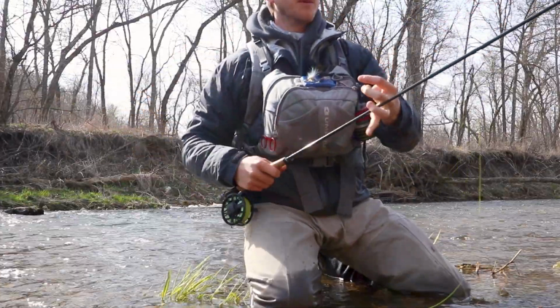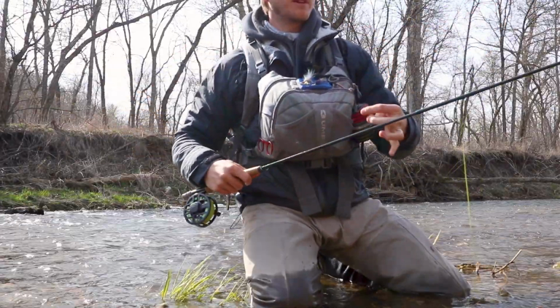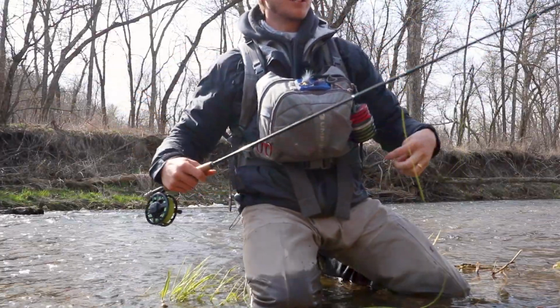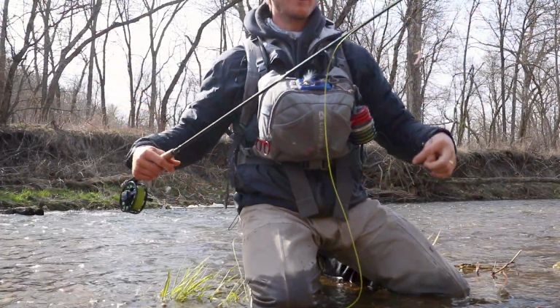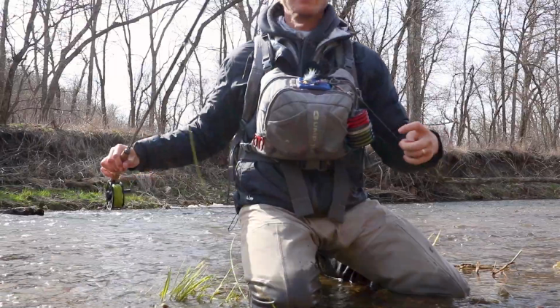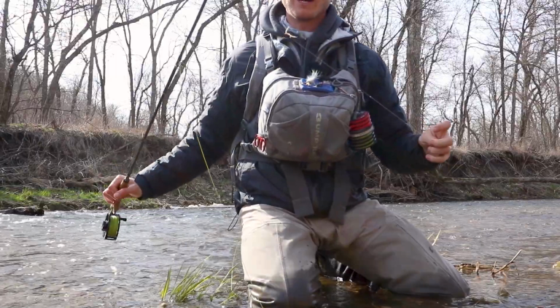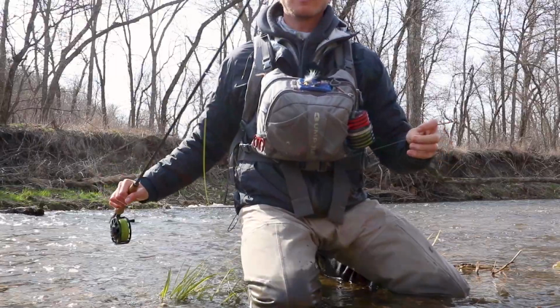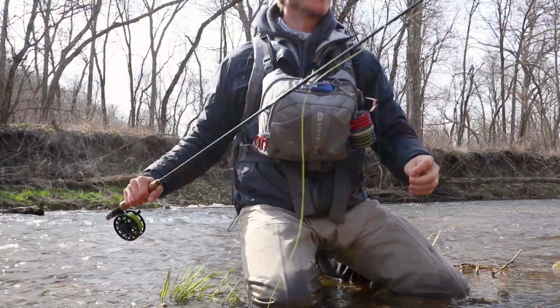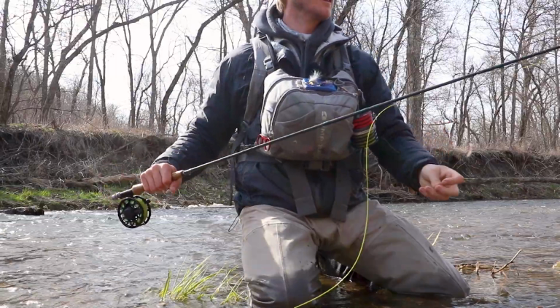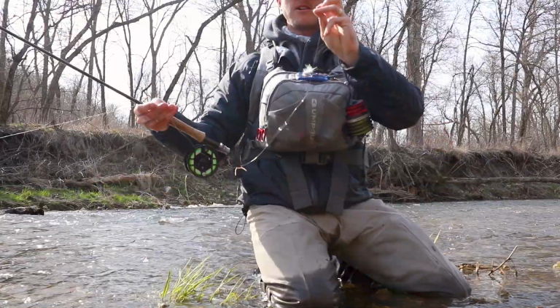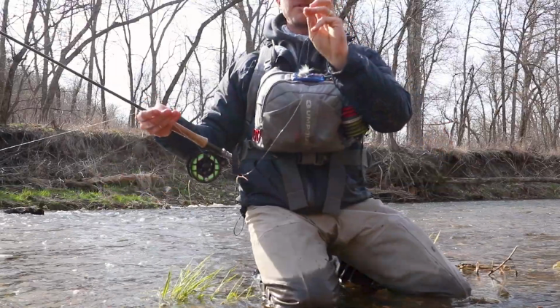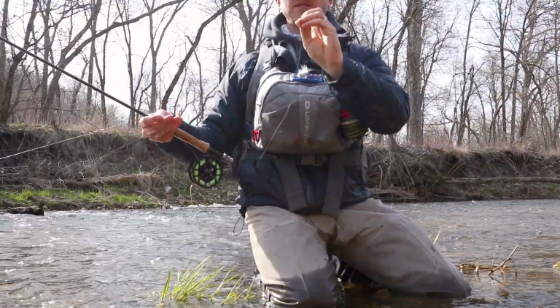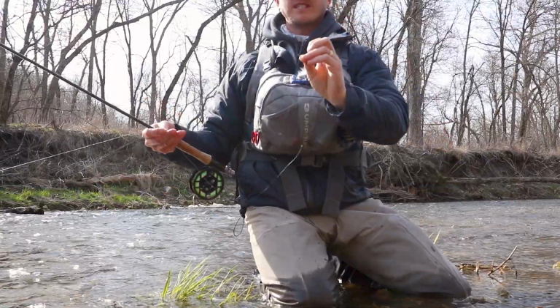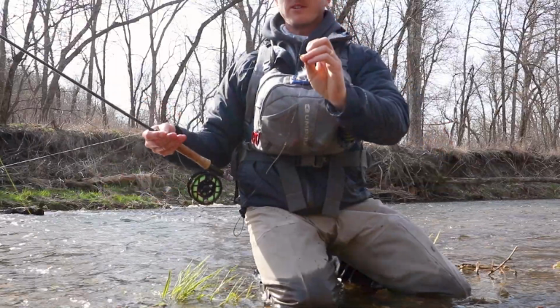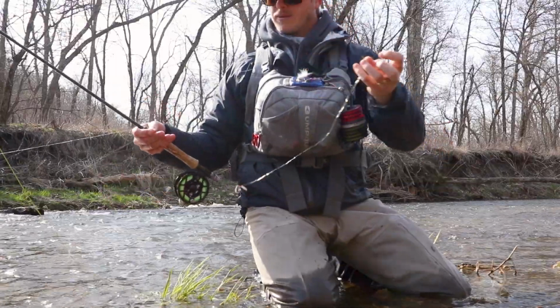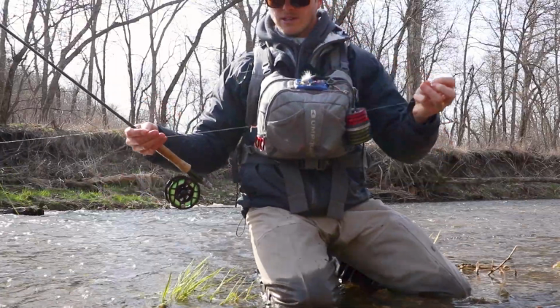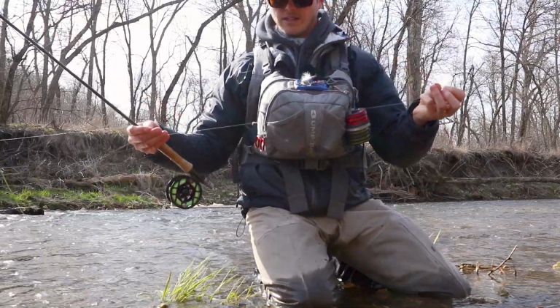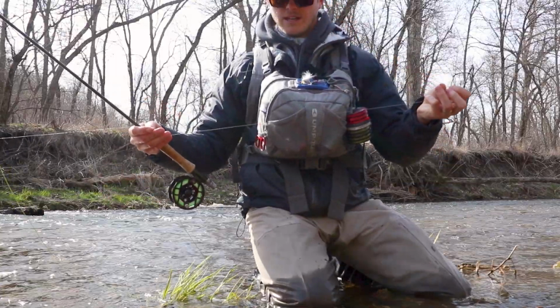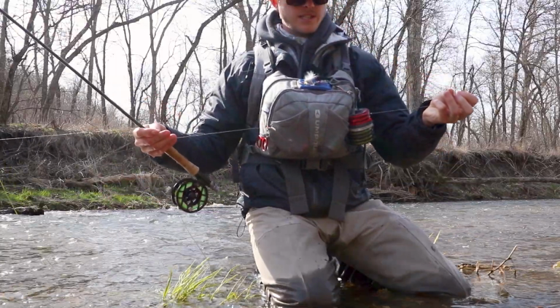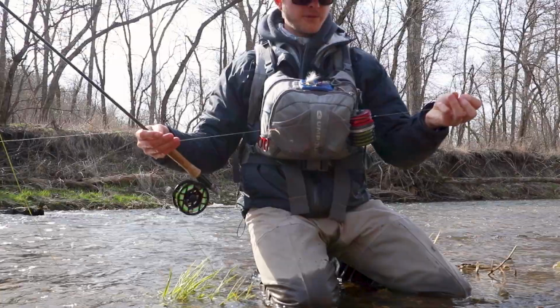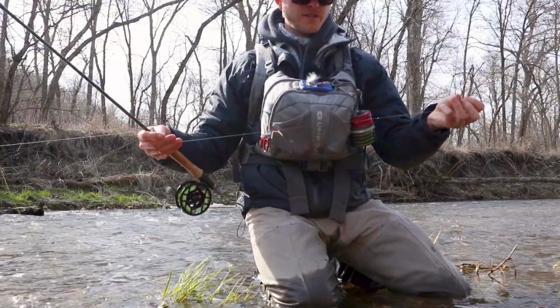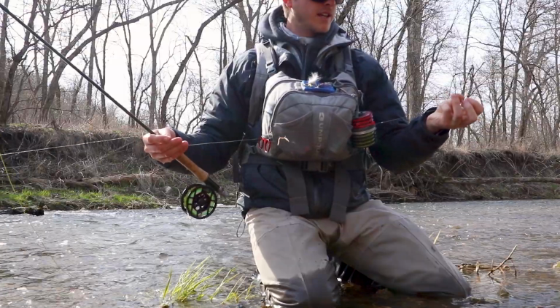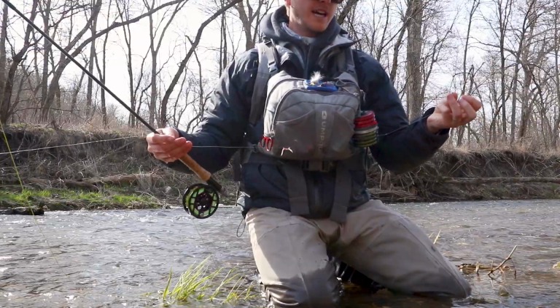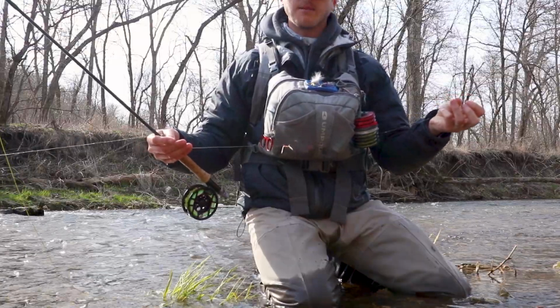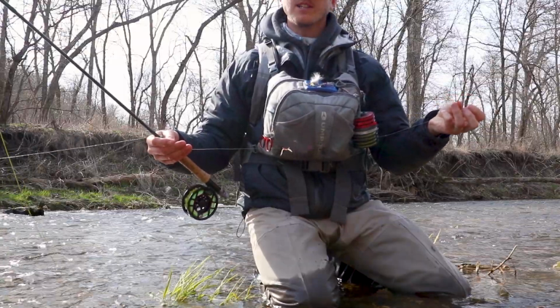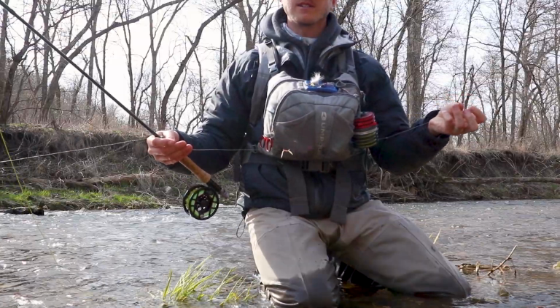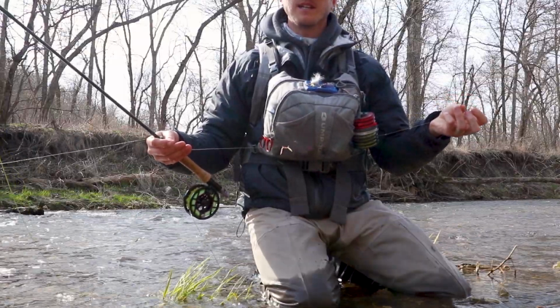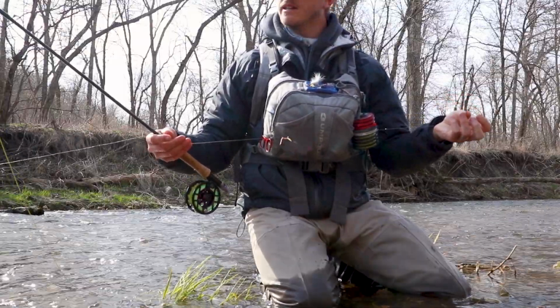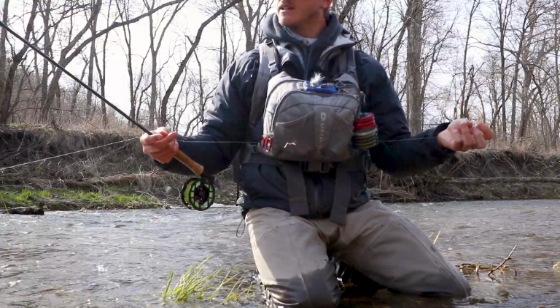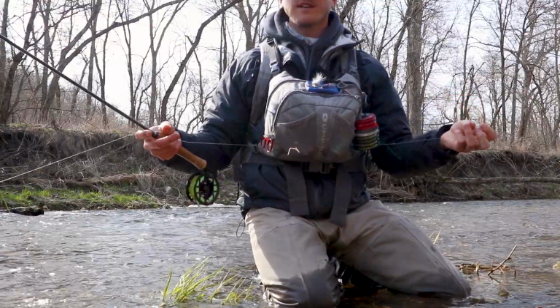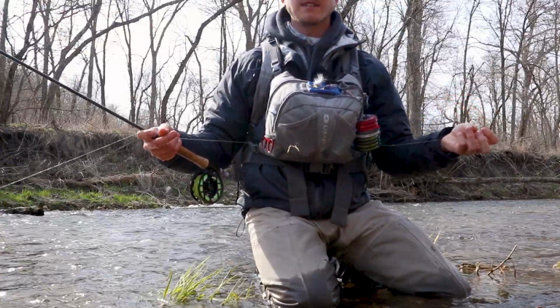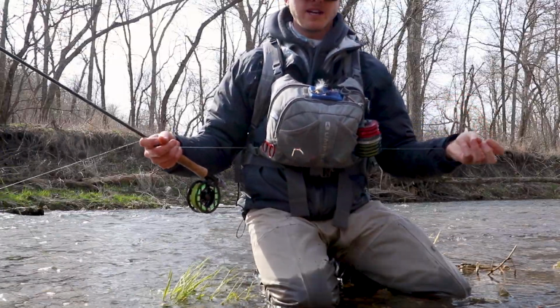I'm going to switch it up. I've had no action on this San Juan — all of it's been on this pheasant tail. So I am going to go ahead and take that one off, add a midge in there or something and see if that does any better.